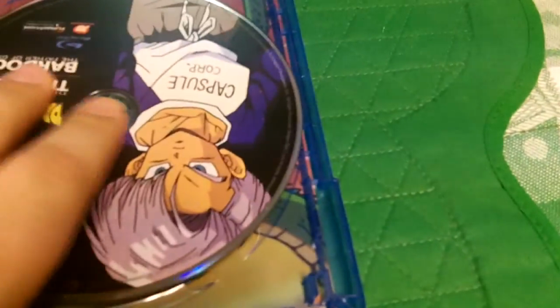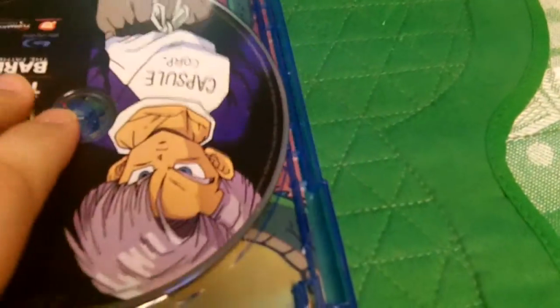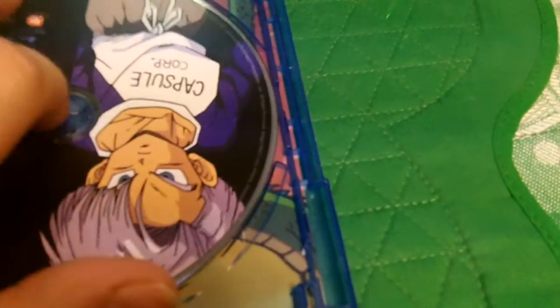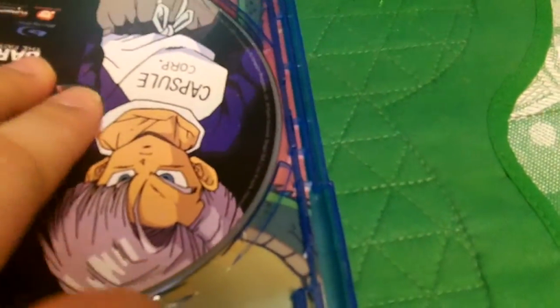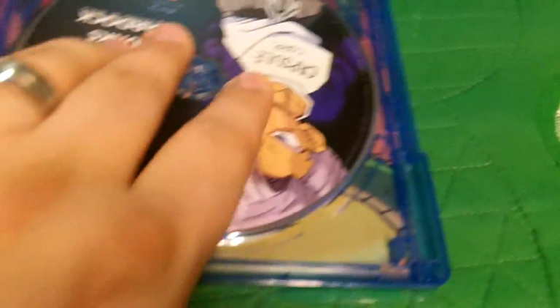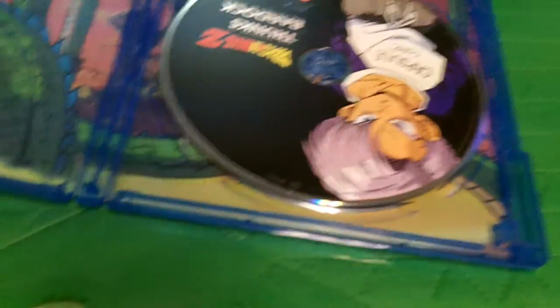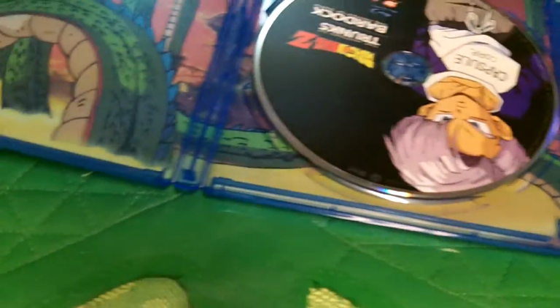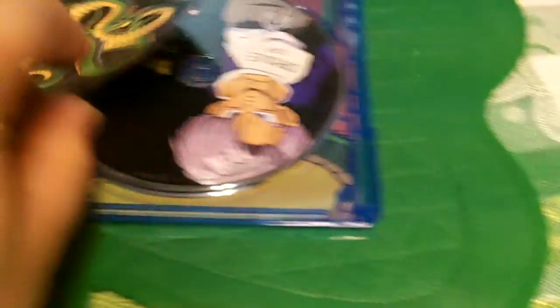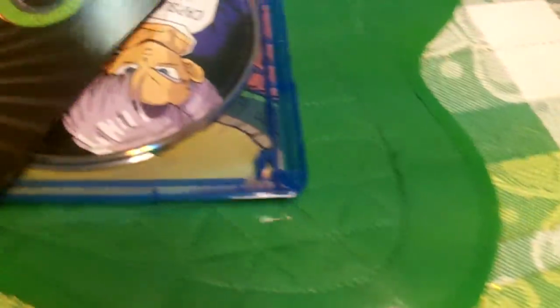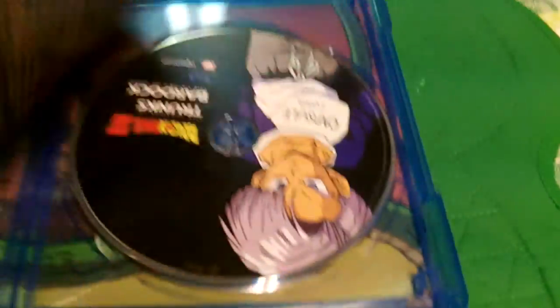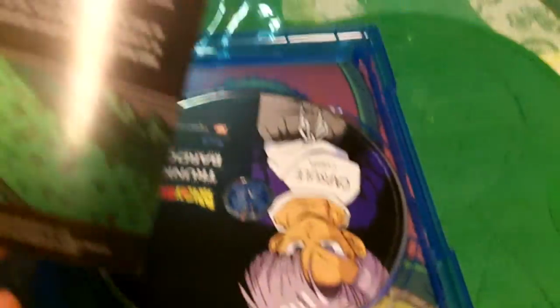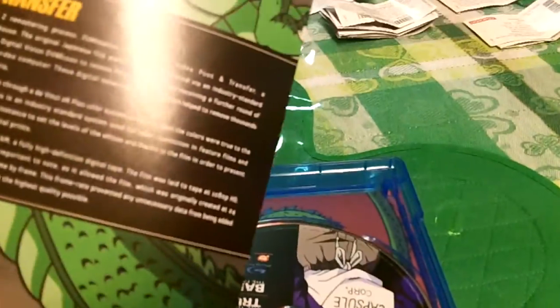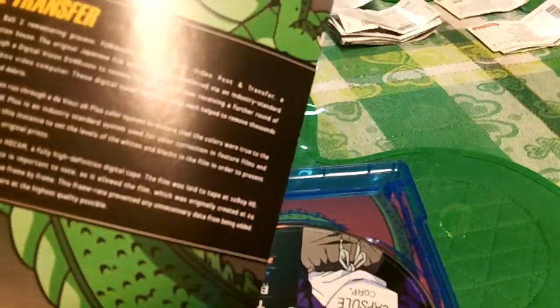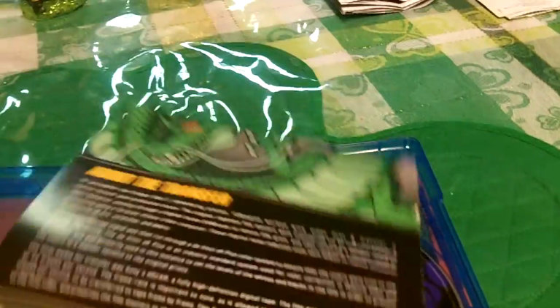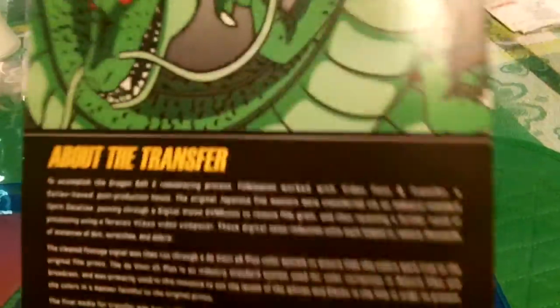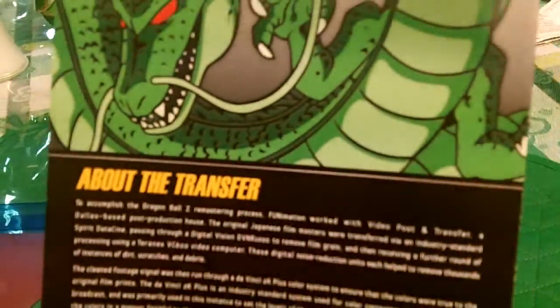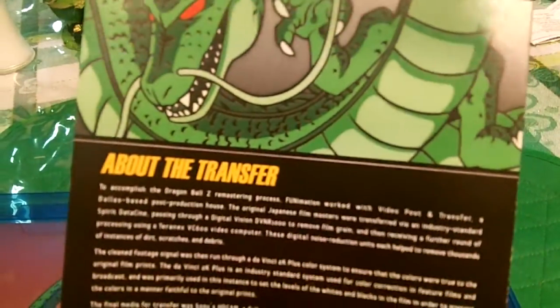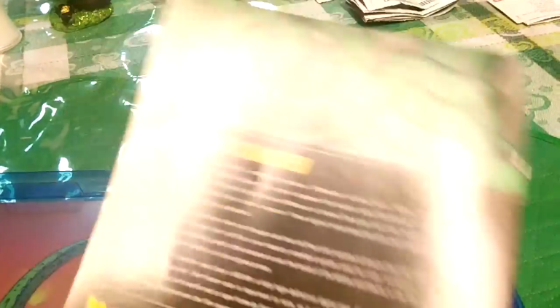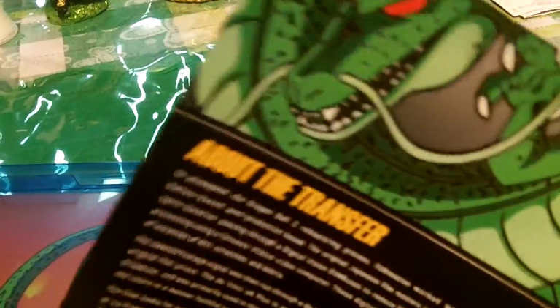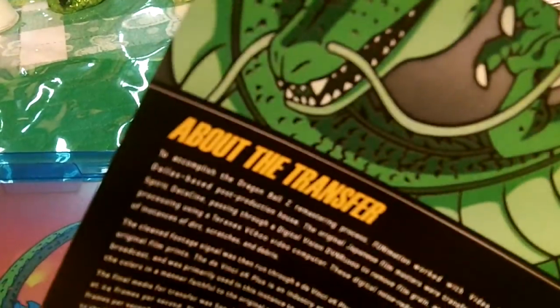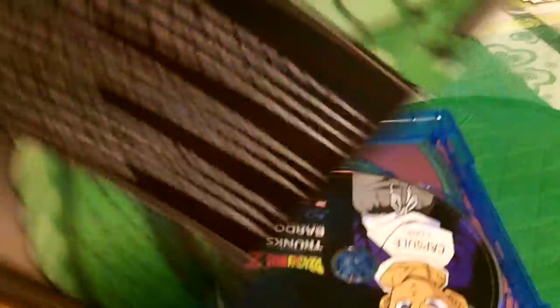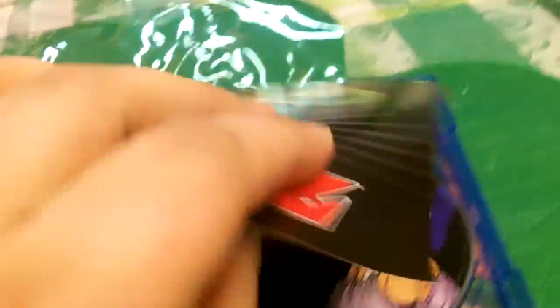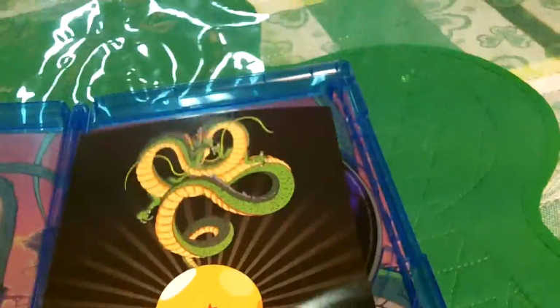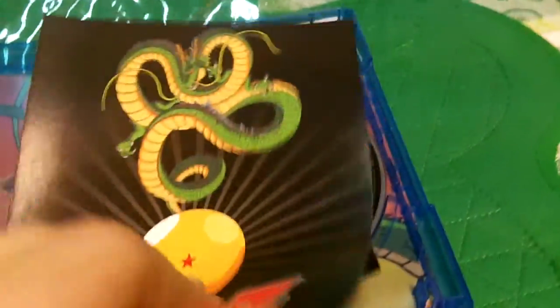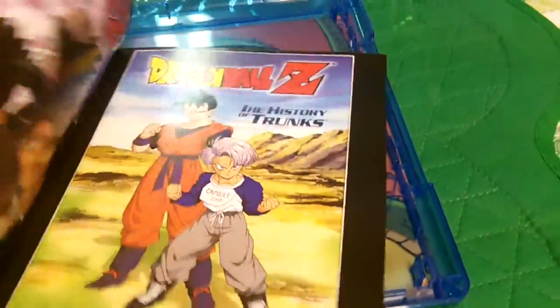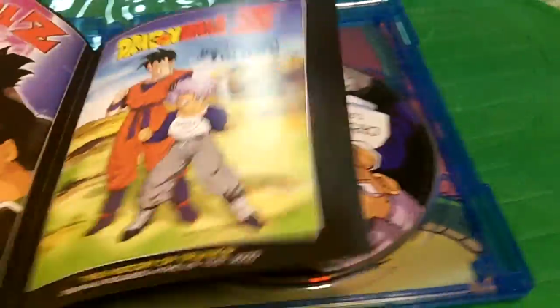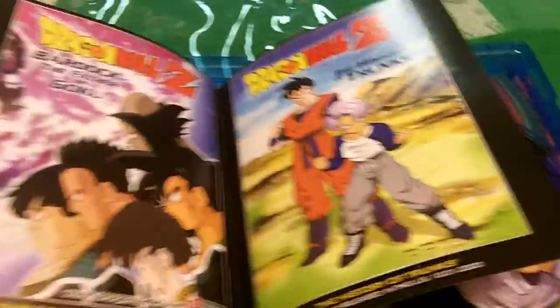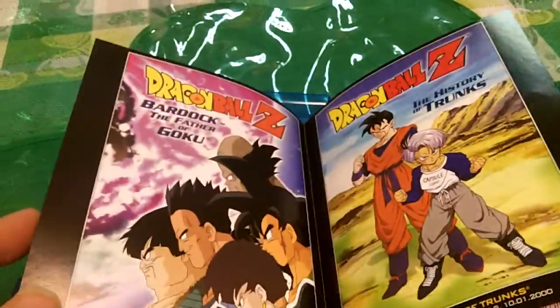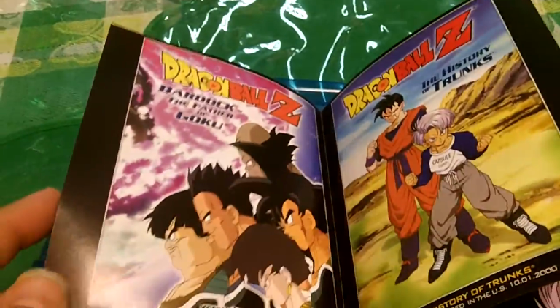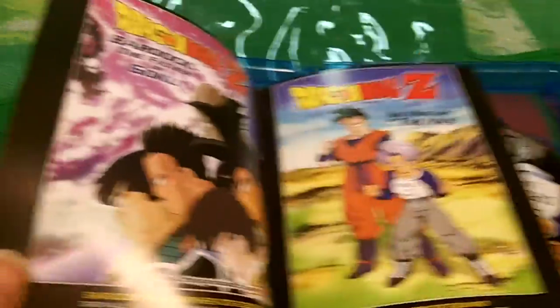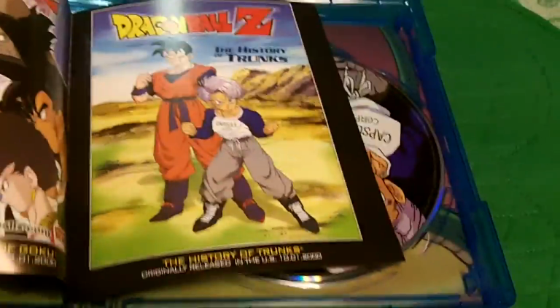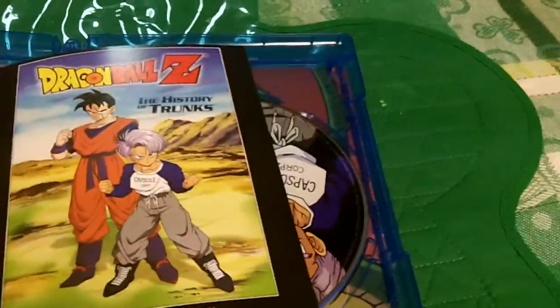You can see the whole back there of the dragon — very cool. And also, what you have is the little booklet that it comes with. It gives you a little info about the transfer, so you could read about how they restored it. But it's got the original covers of the movies as they appeared.